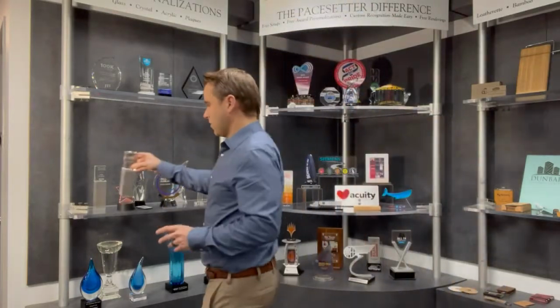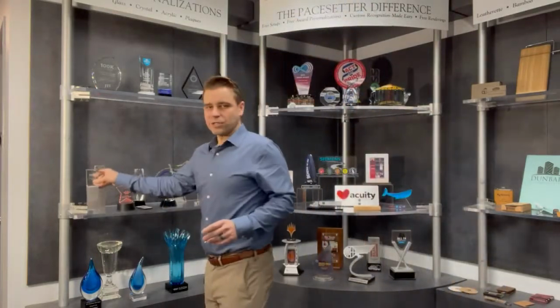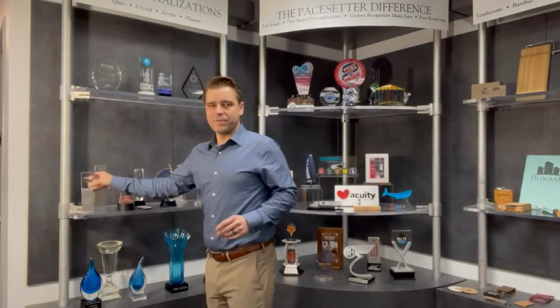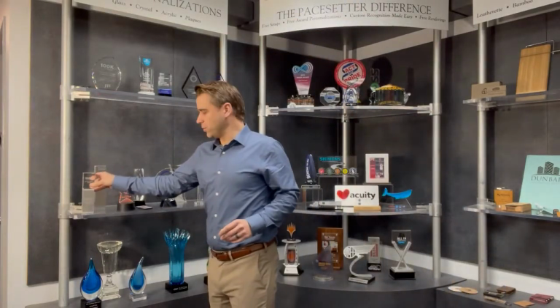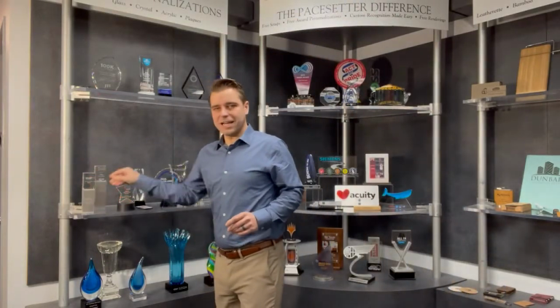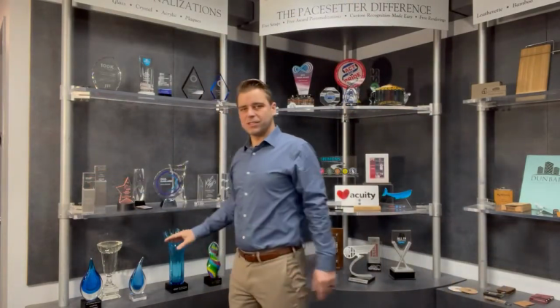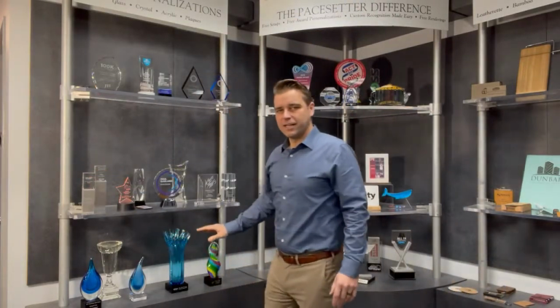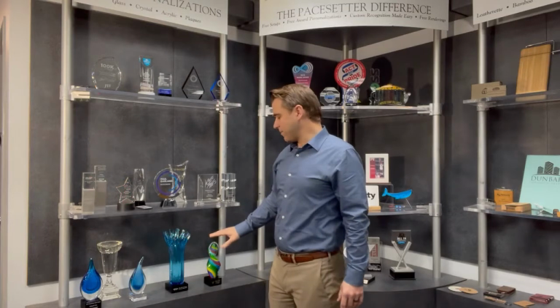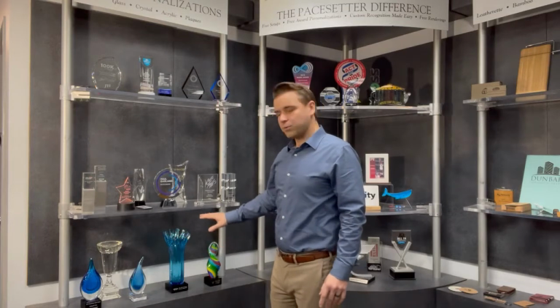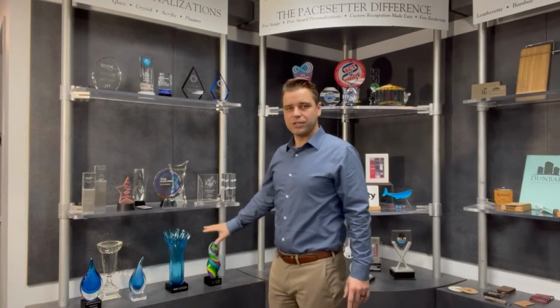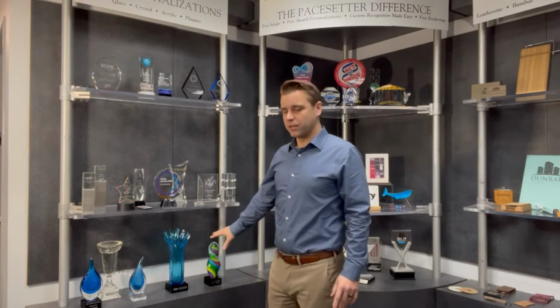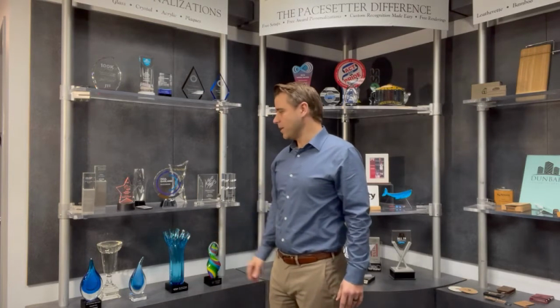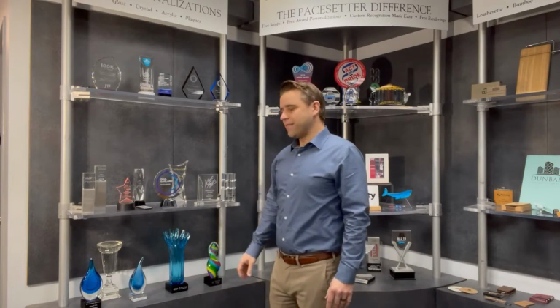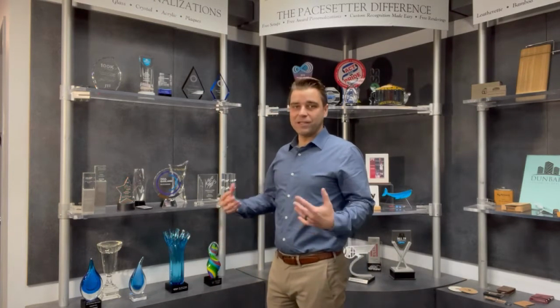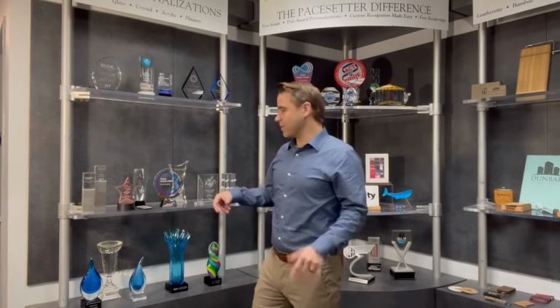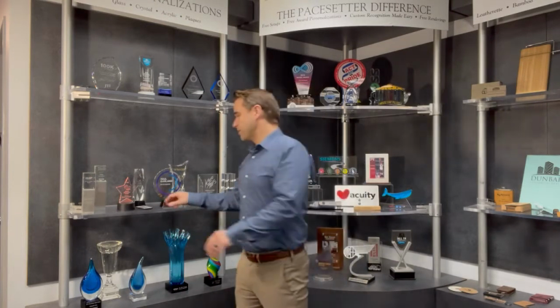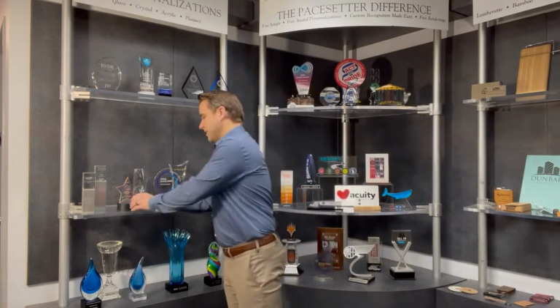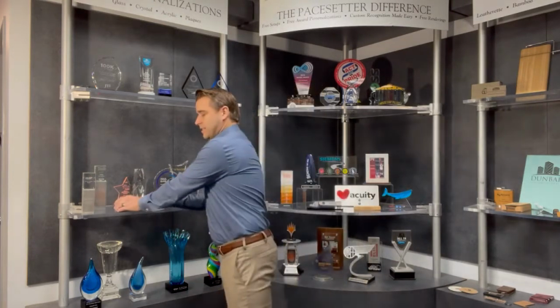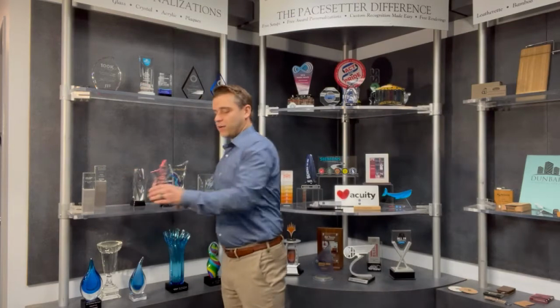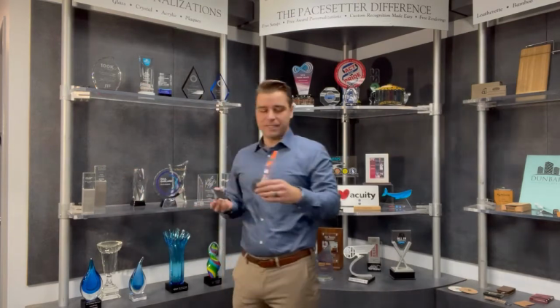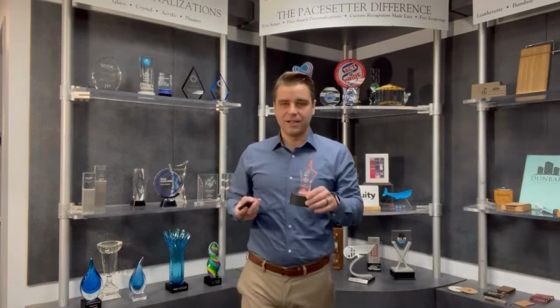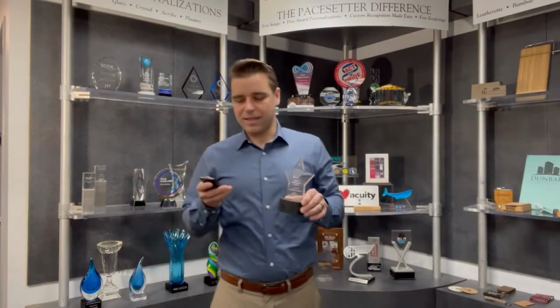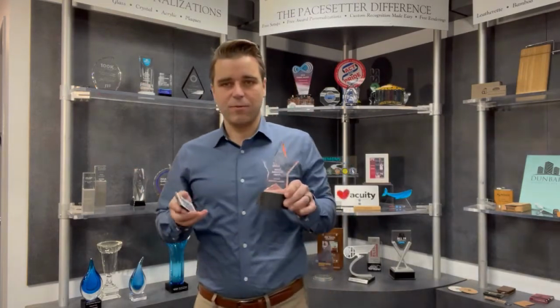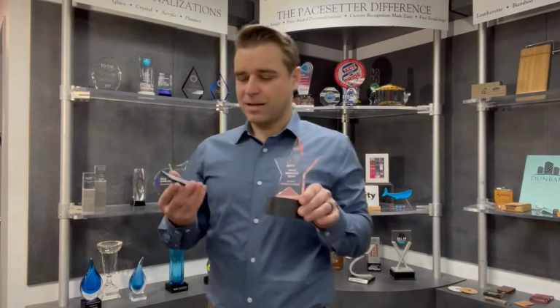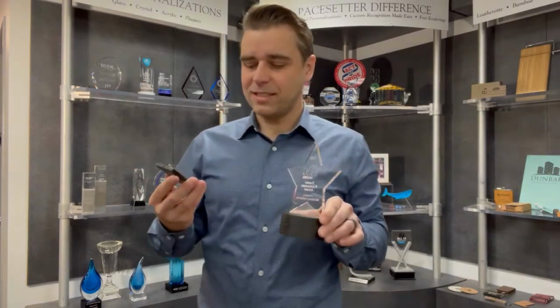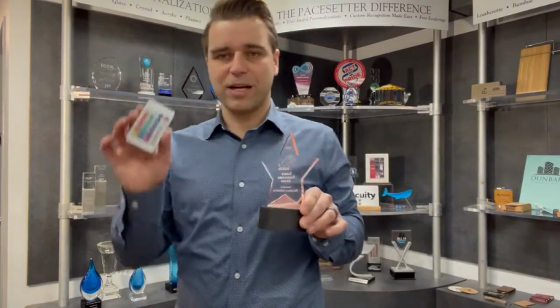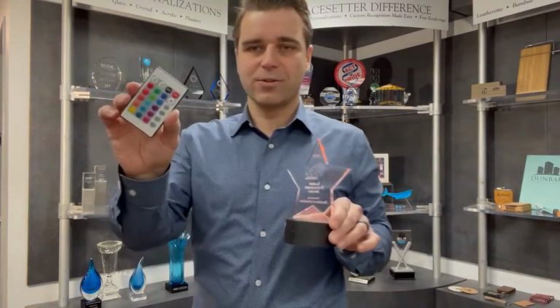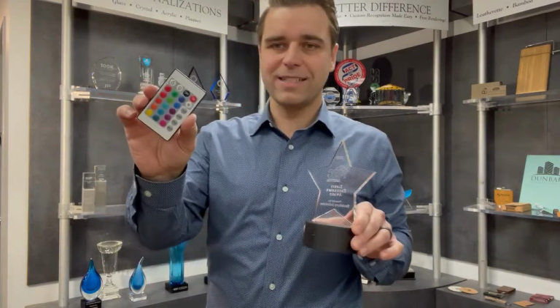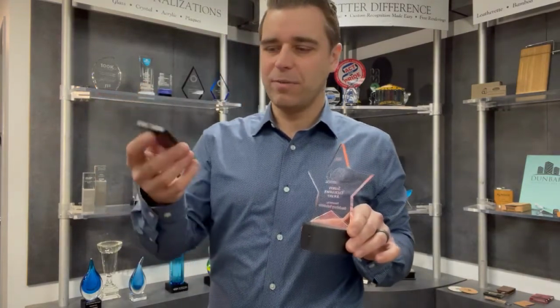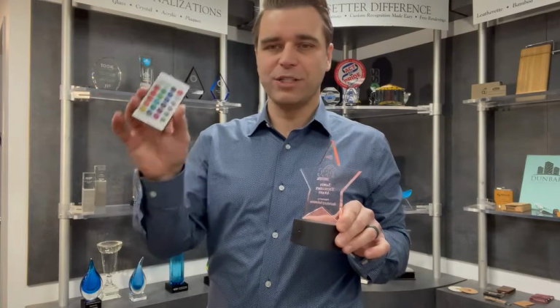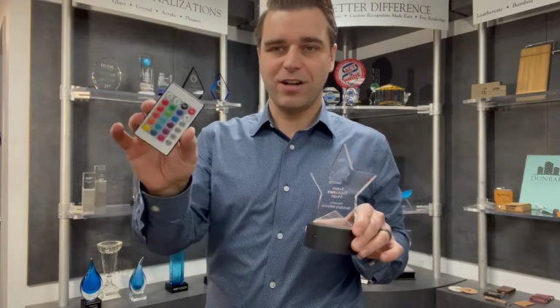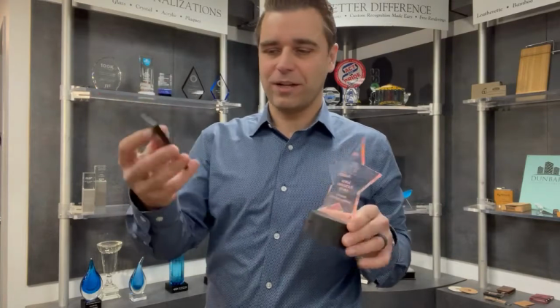We also added a few new art glass pieces into our line for 2021, shown here. One of my new favorite items is this acrylic piece with the lighted base. It actually comes with this cool handy-dandy remote — you can change it to all these different colors.